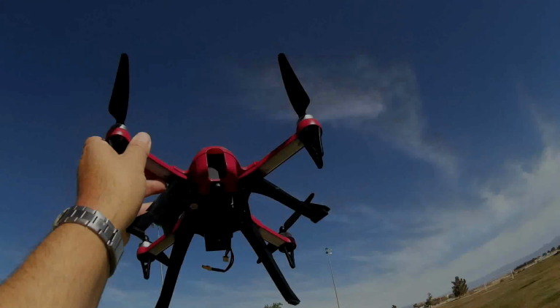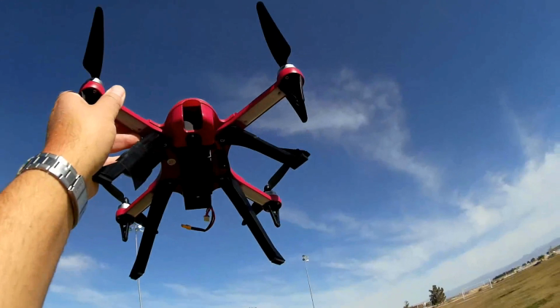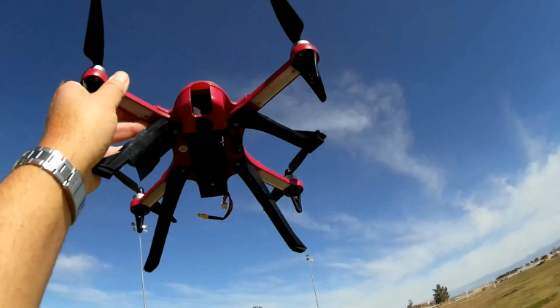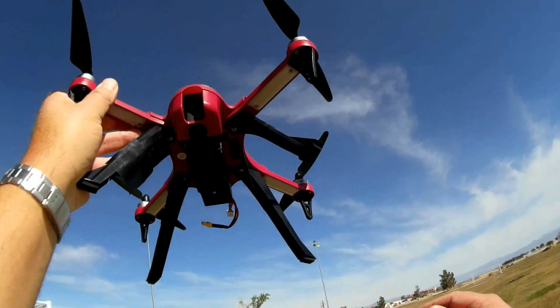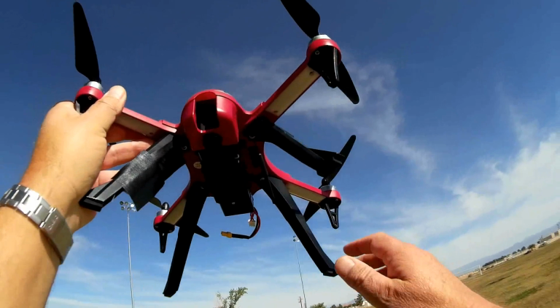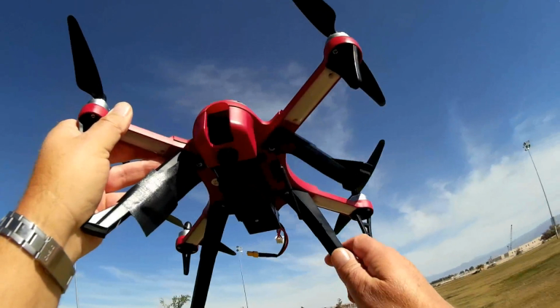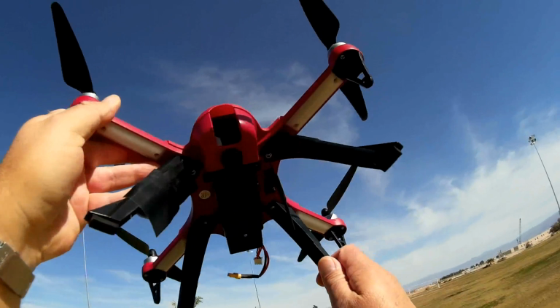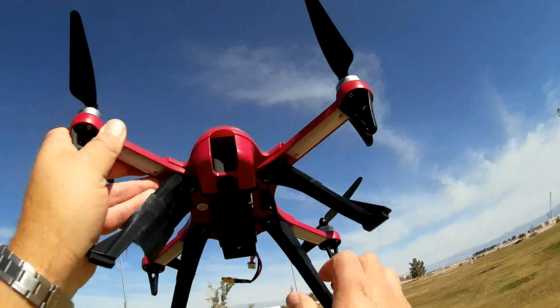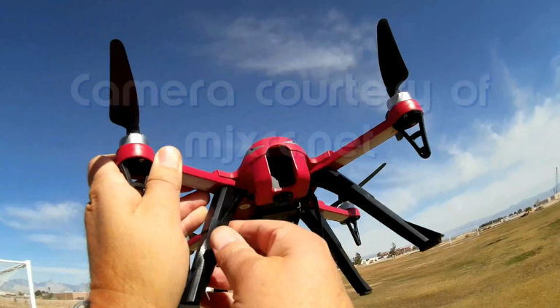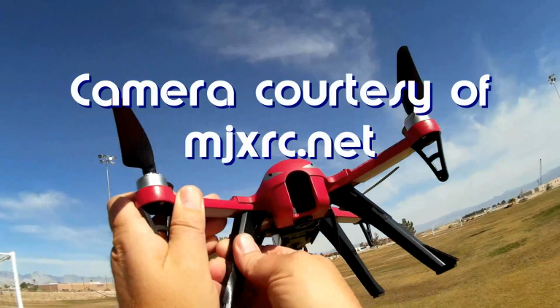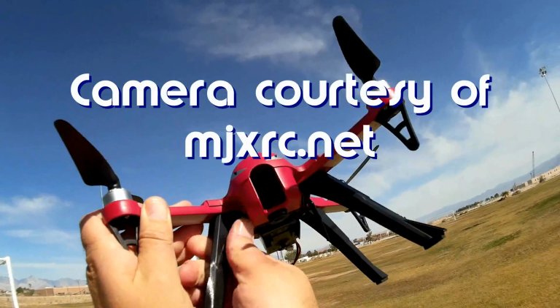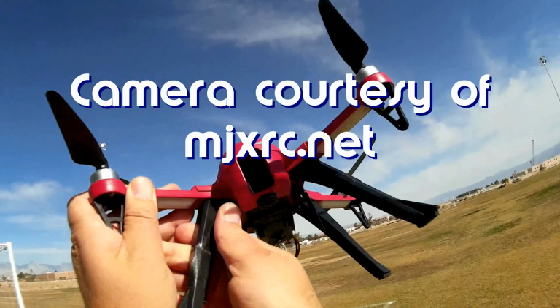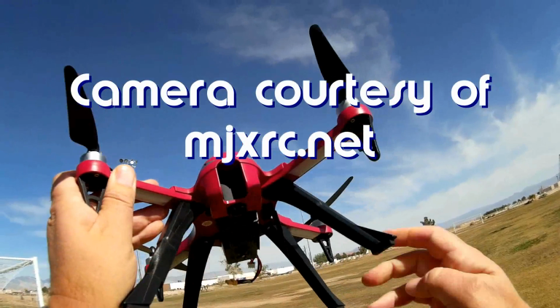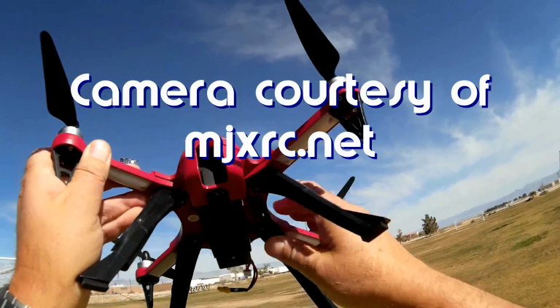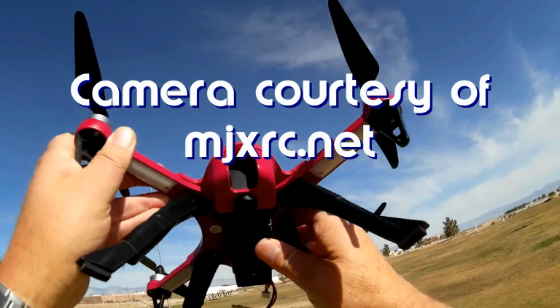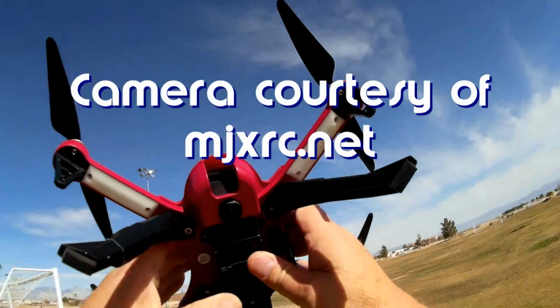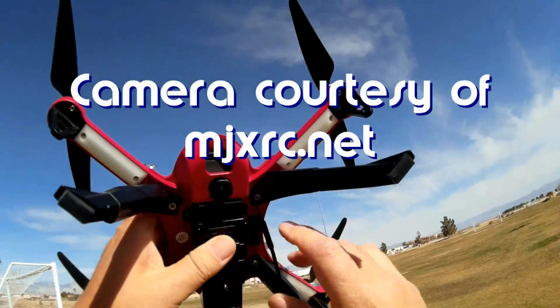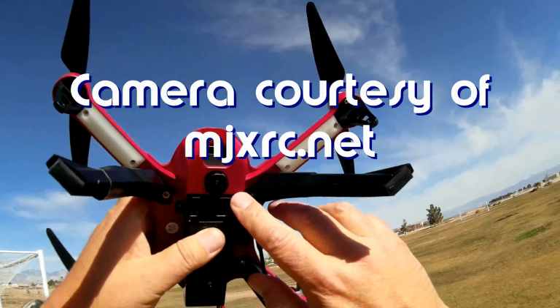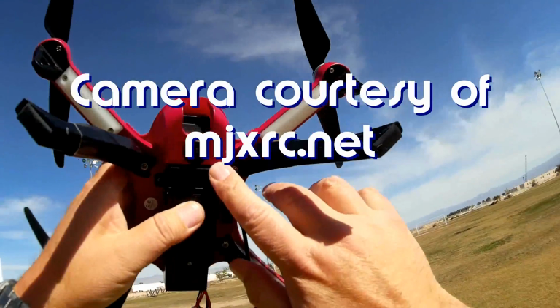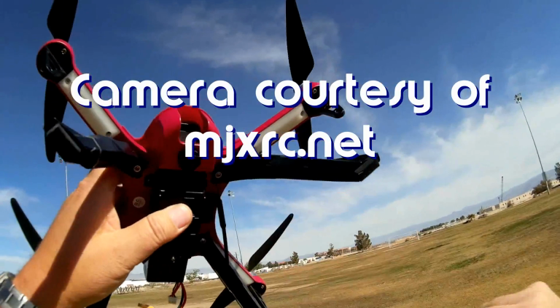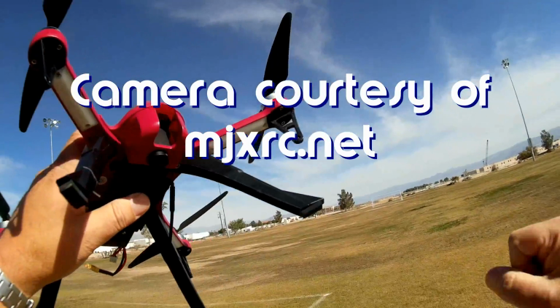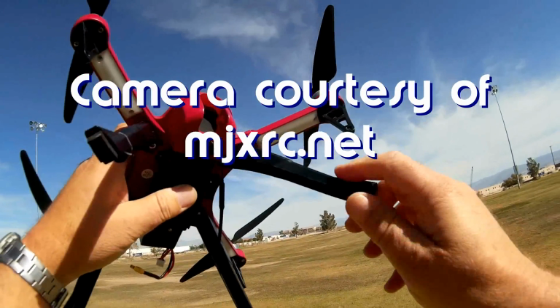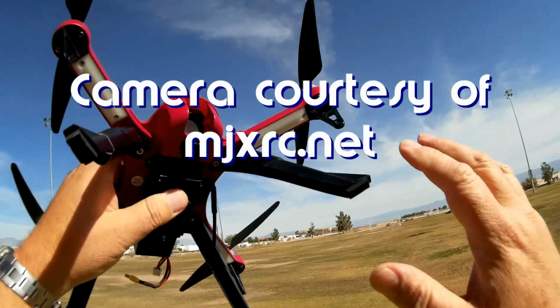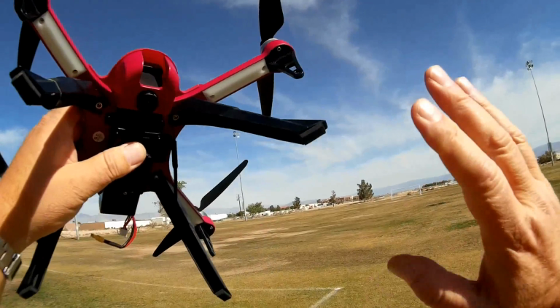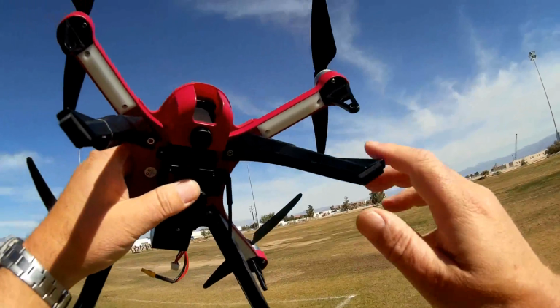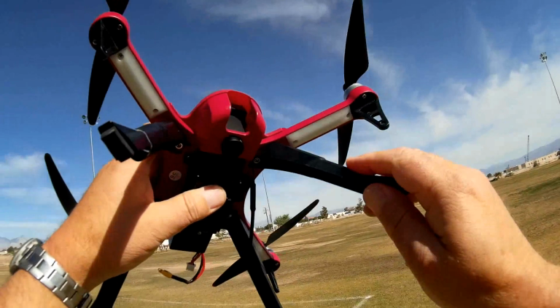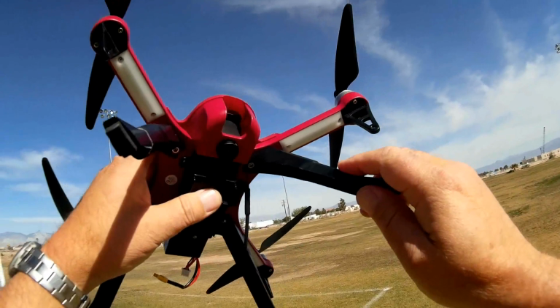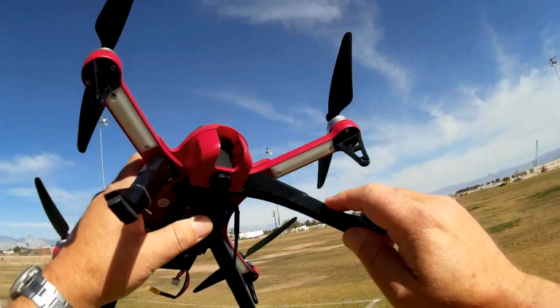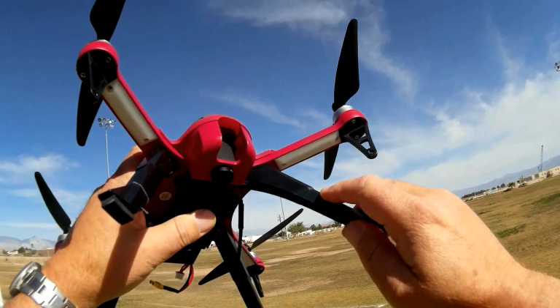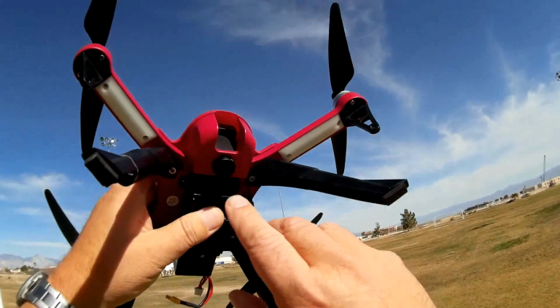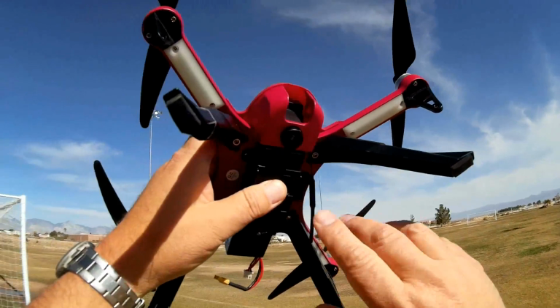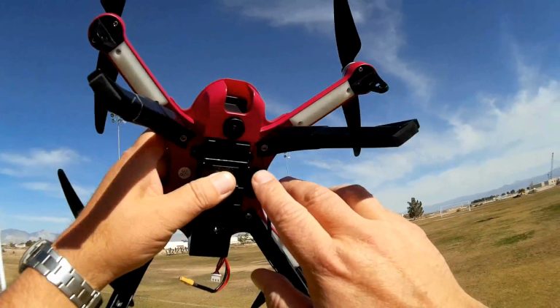Good morning, Quadcopter 101 here. What I got for you today is something that I find really, really neat, really interesting. Something brand new technology that I've never seen before implemented on toy-grade quadcopters before. It is a panoramic camera, folks.